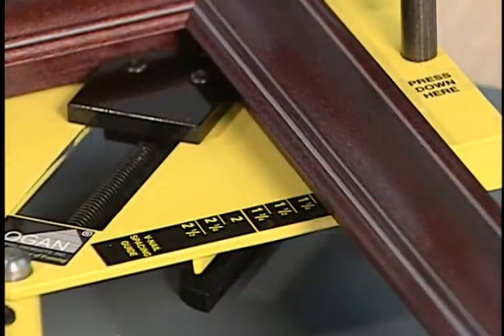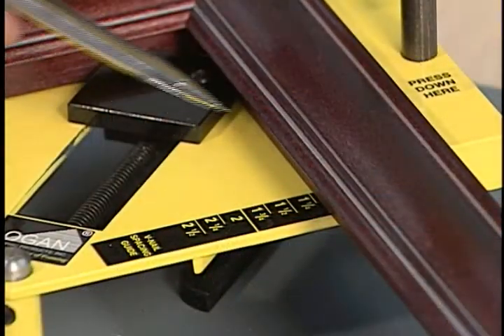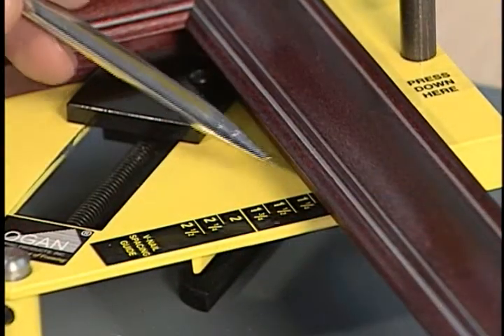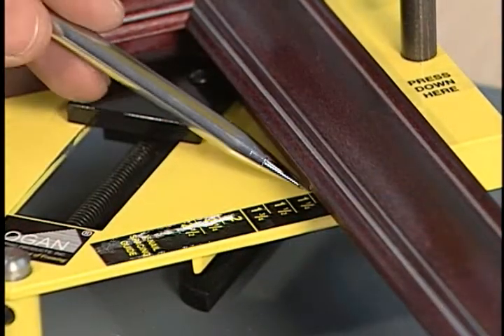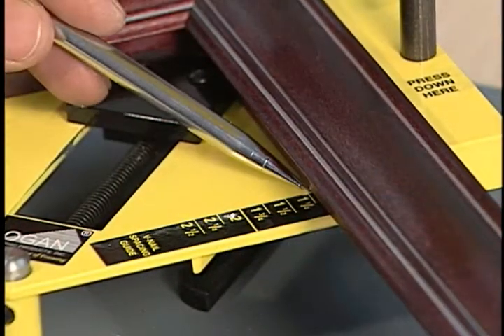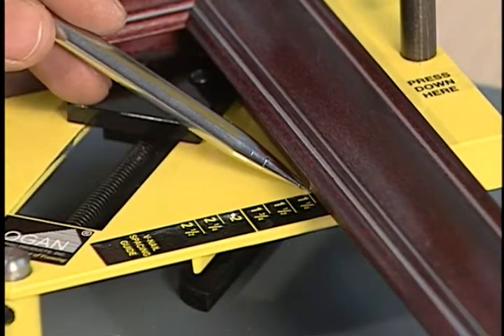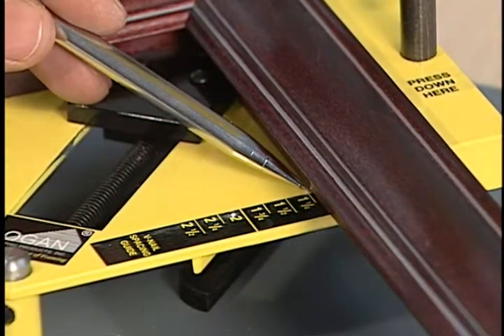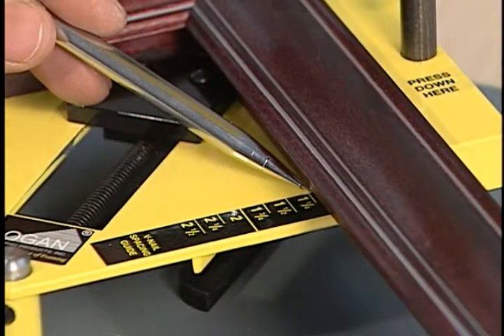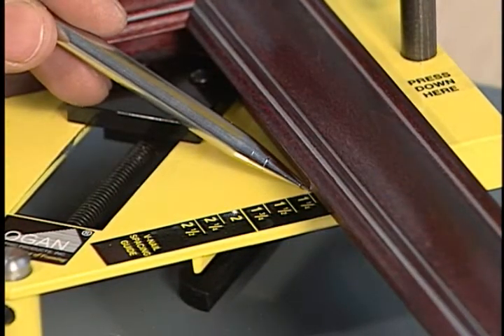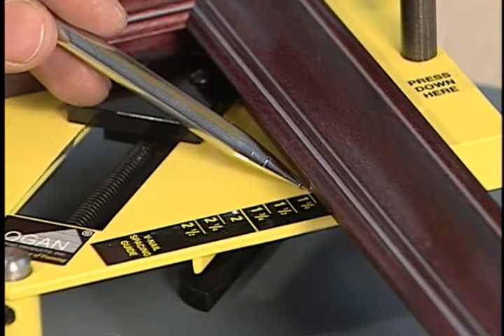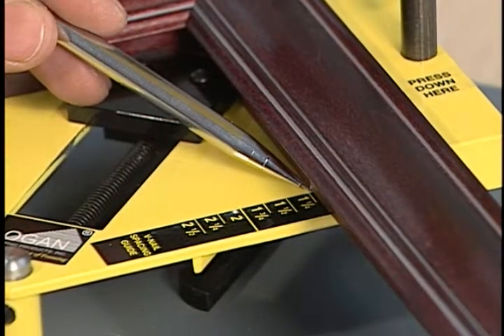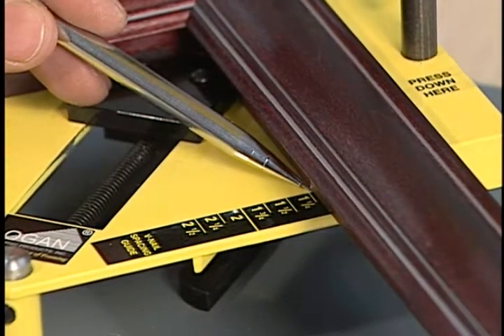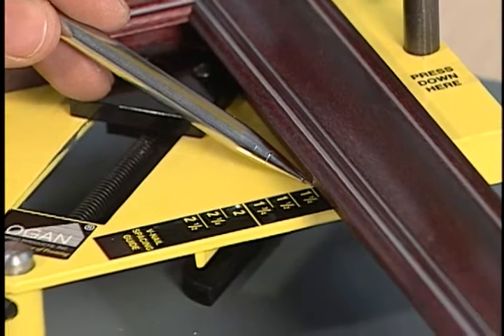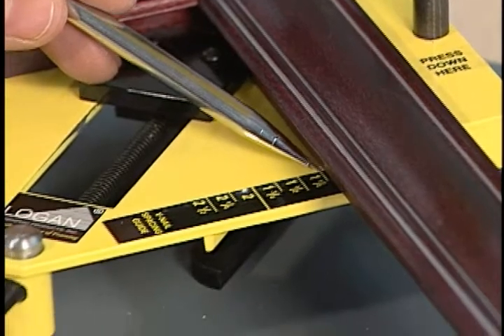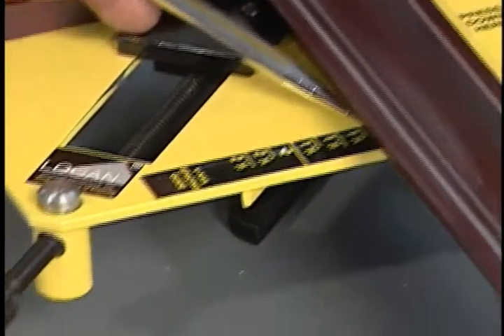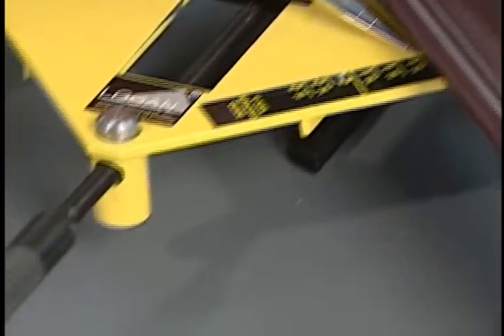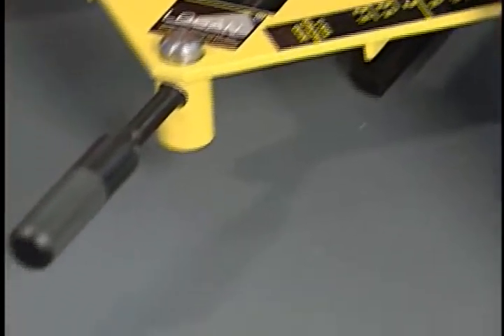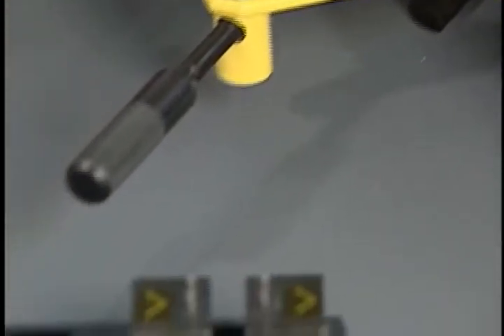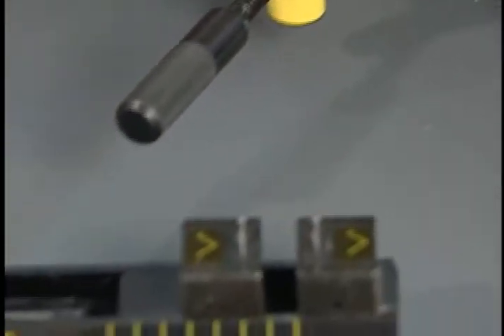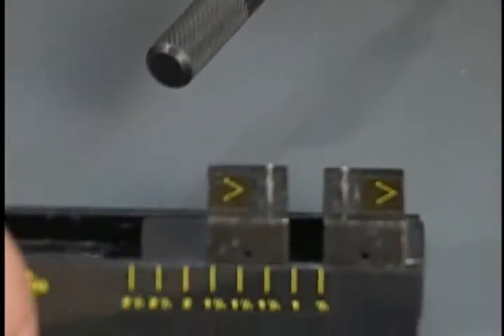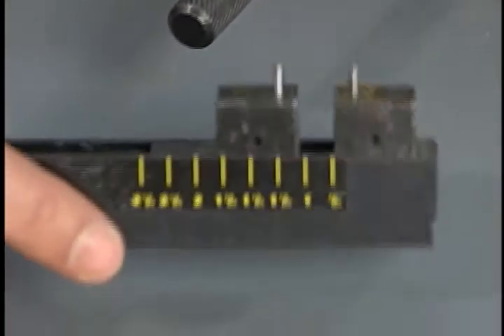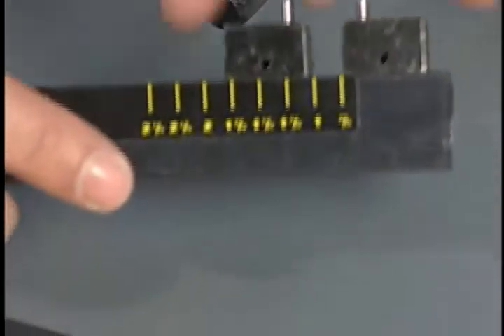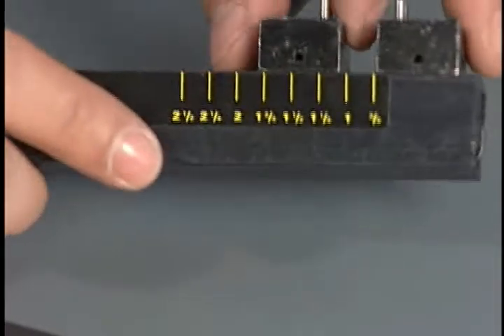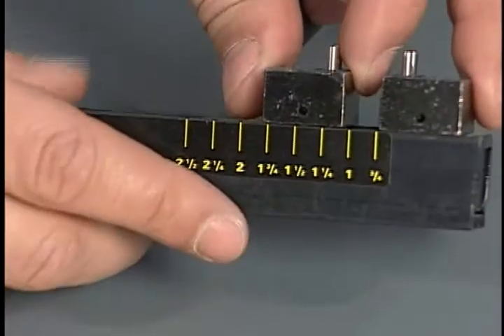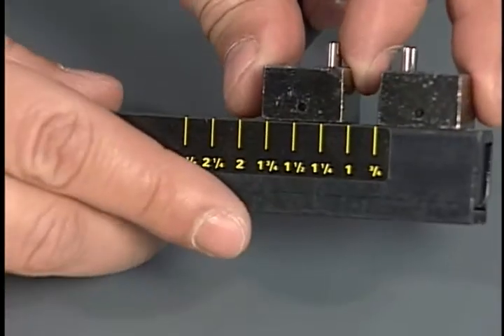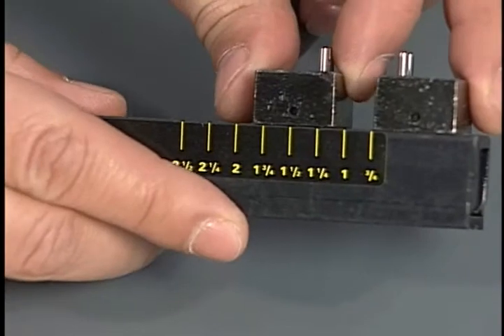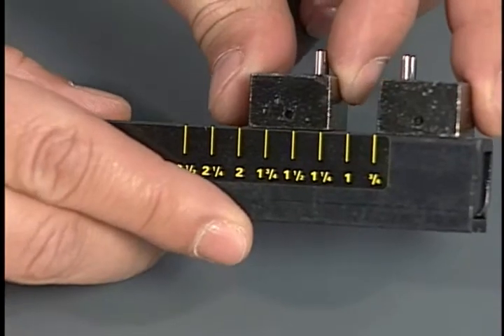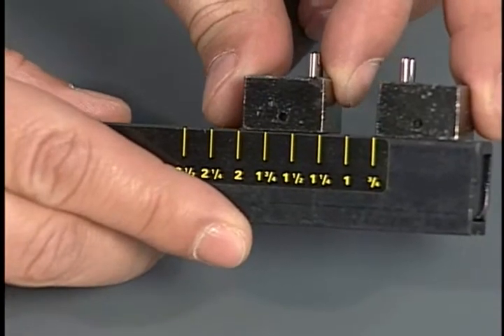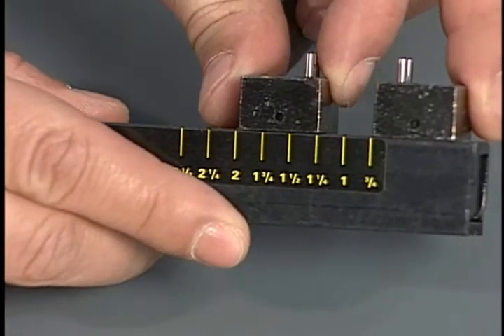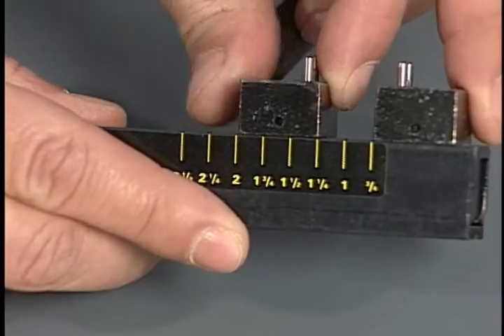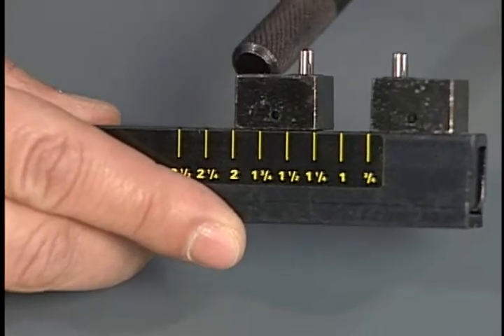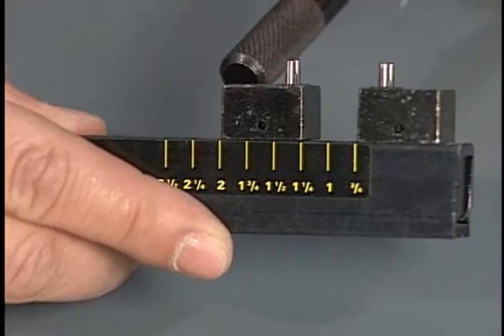To properly space the V-nails before driving, check the width of the molding on the base clamp scale. Then match the same spacing measurement on the nail block channel.